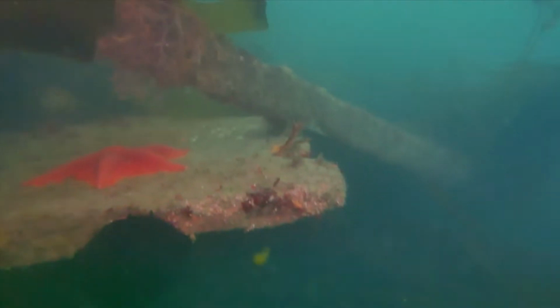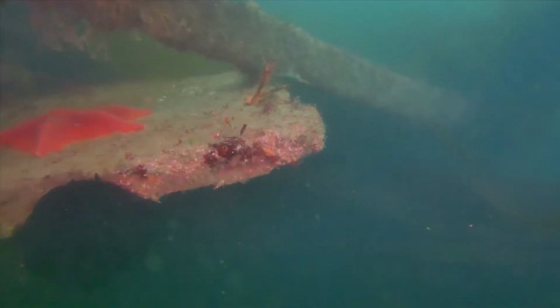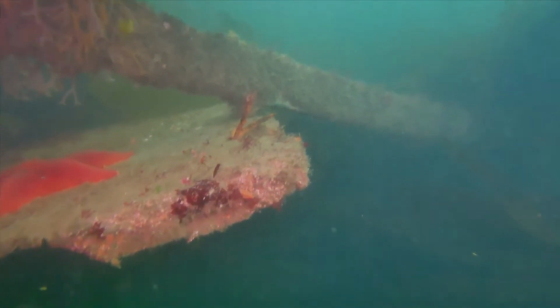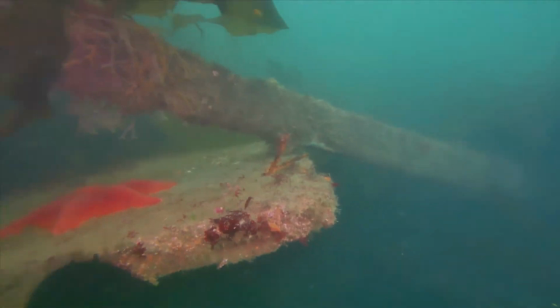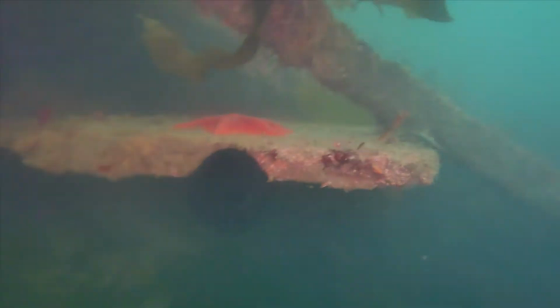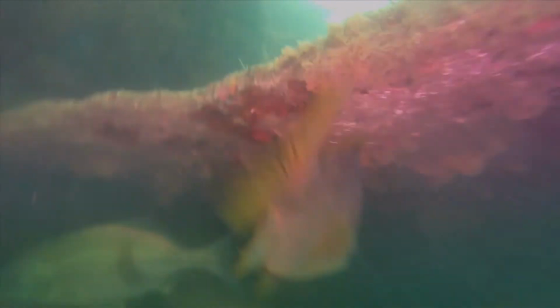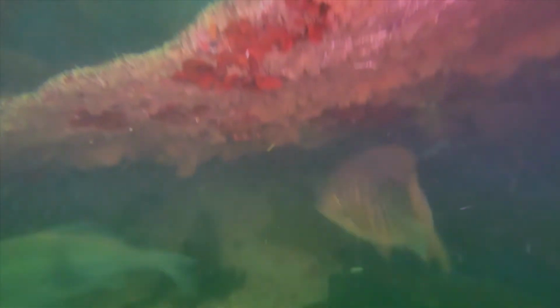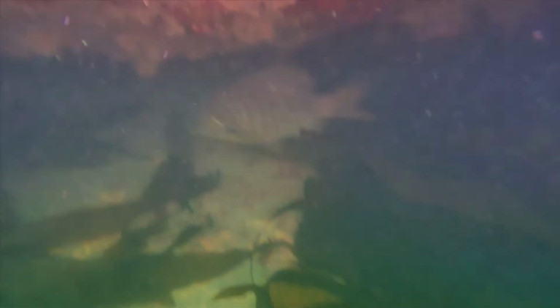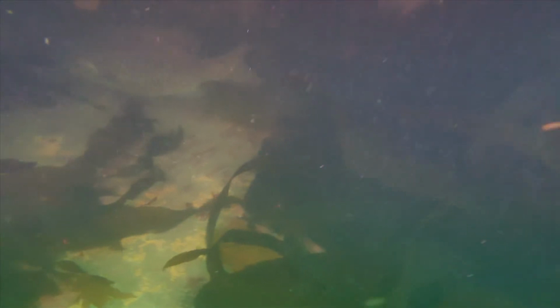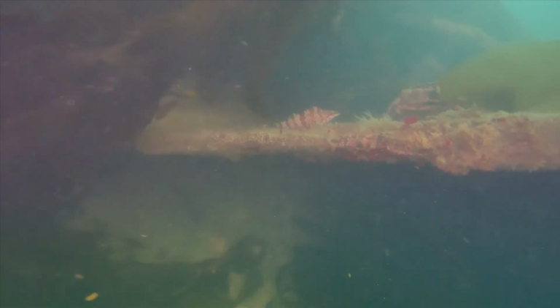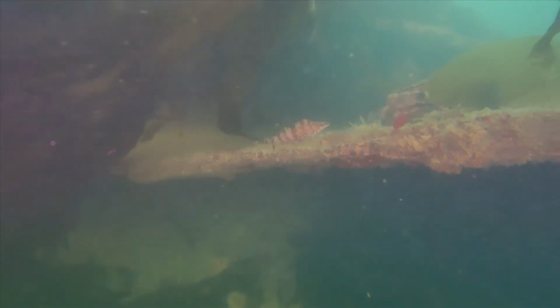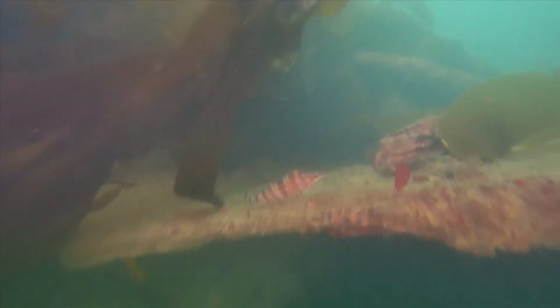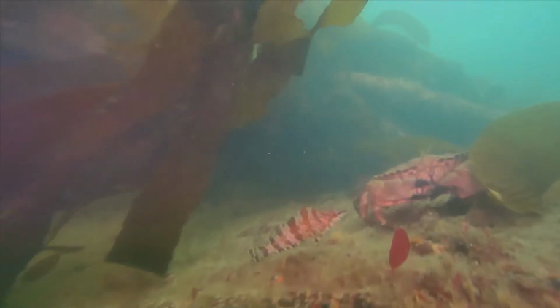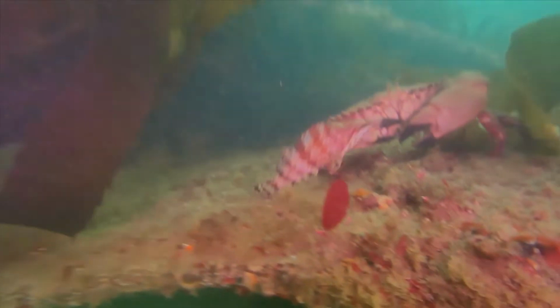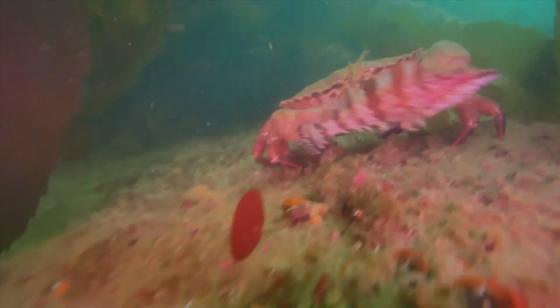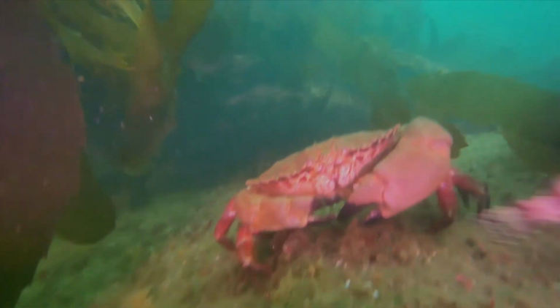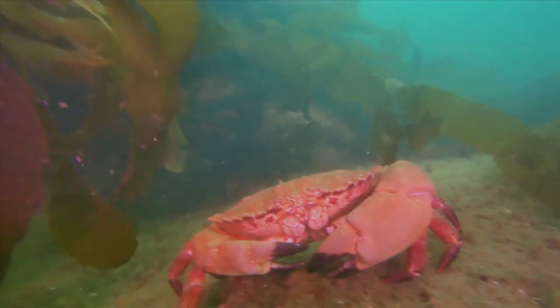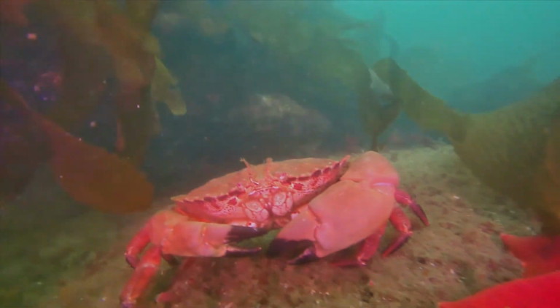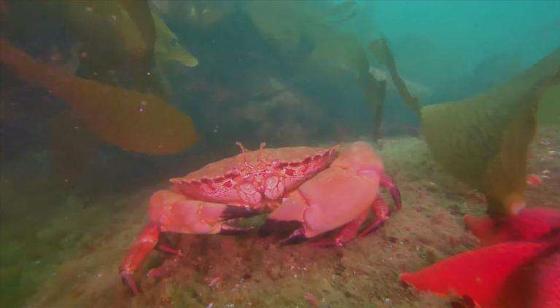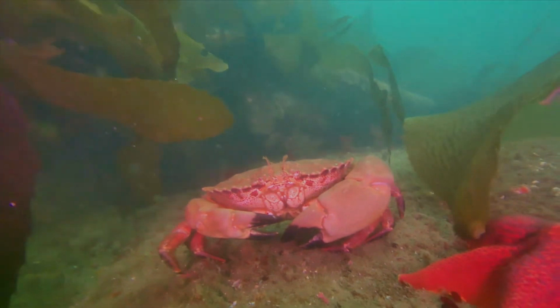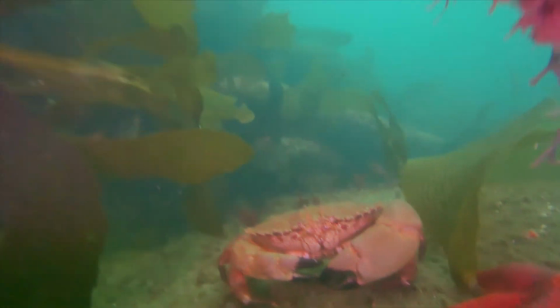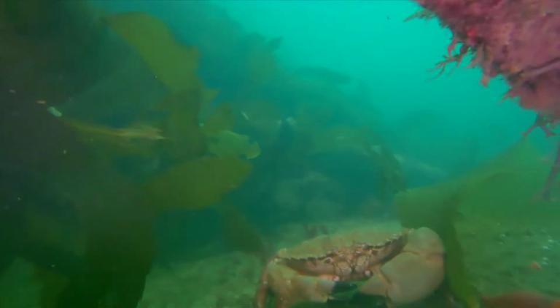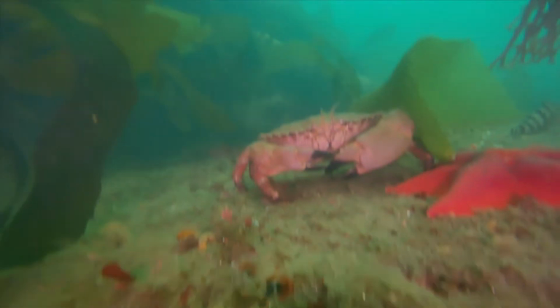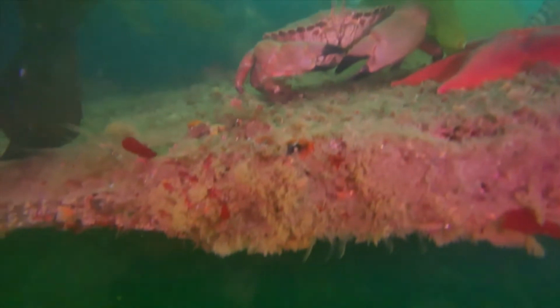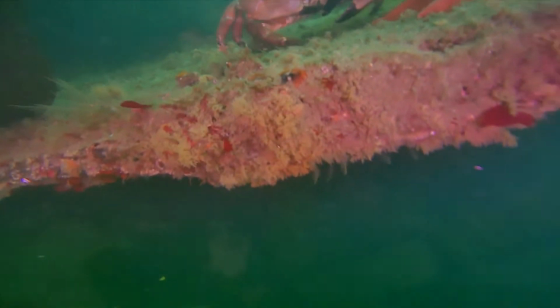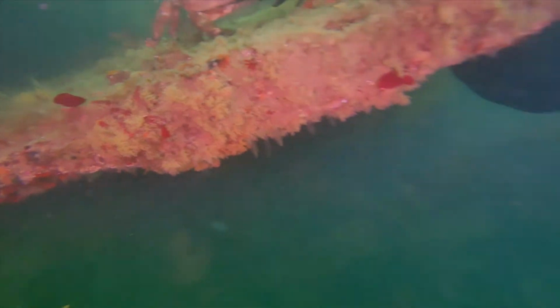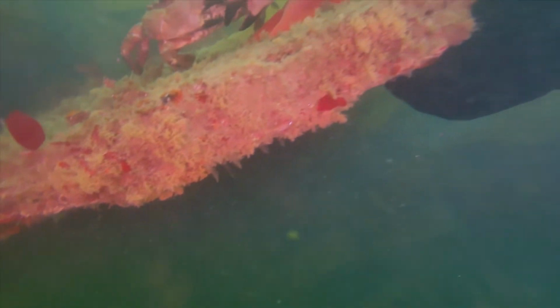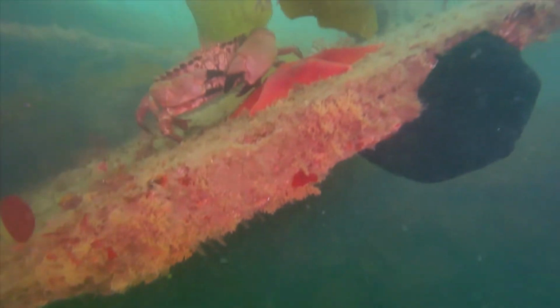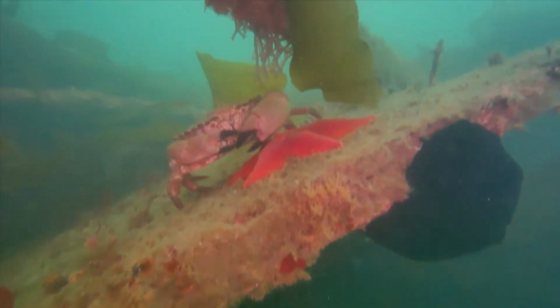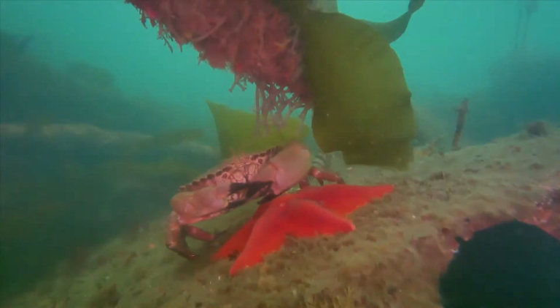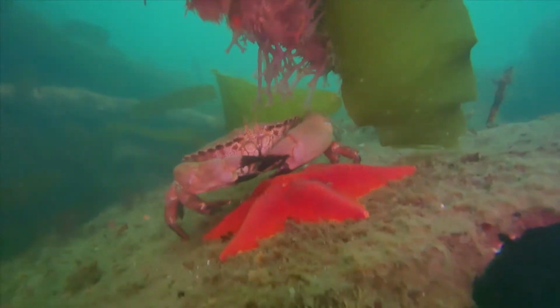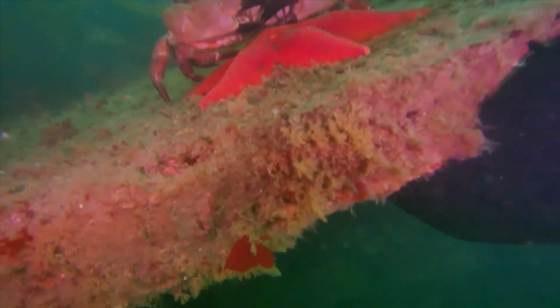Scuba divers remove any man-made waste they find, but some, like this sunken boat, is too large to remove. The Dungeness crab has claimed it for now. He seemed attracted to our lights.